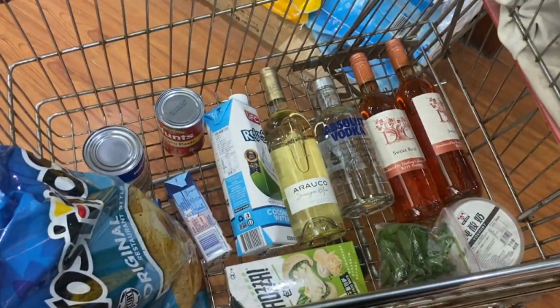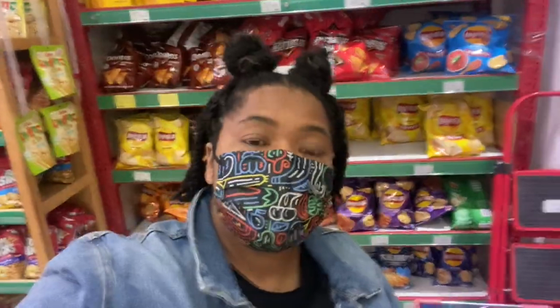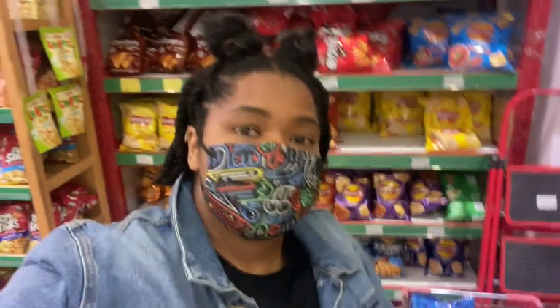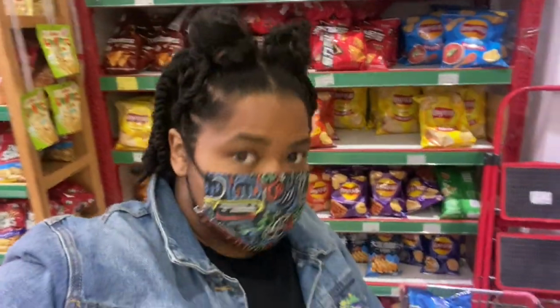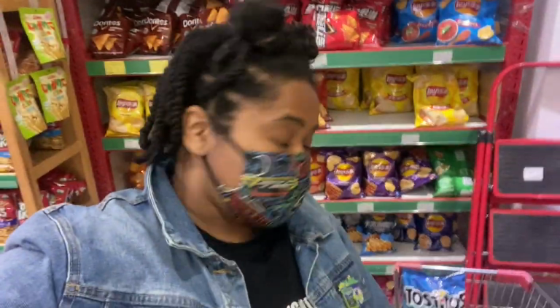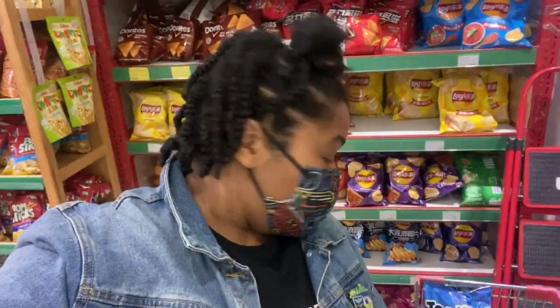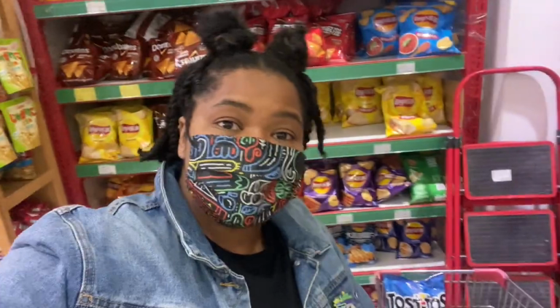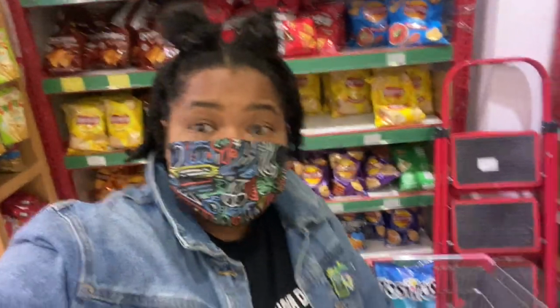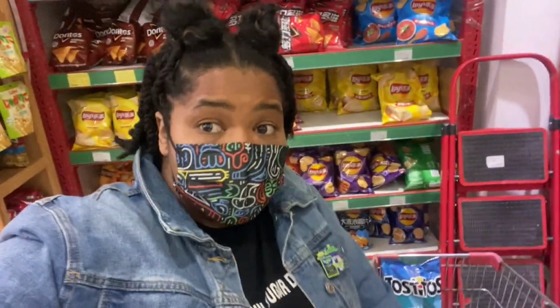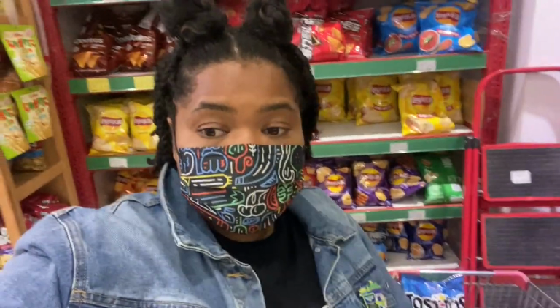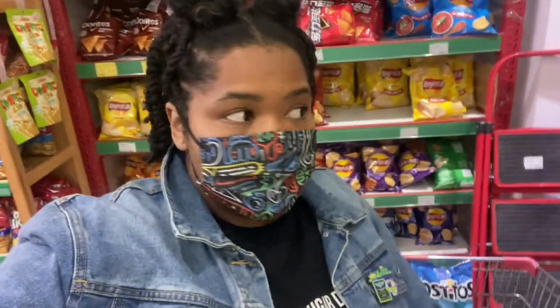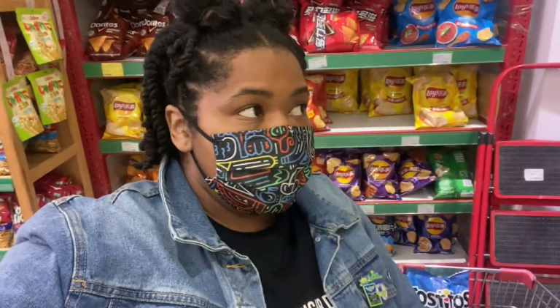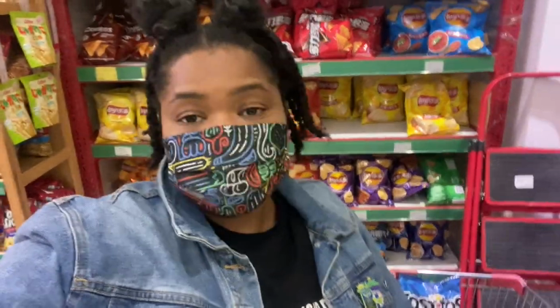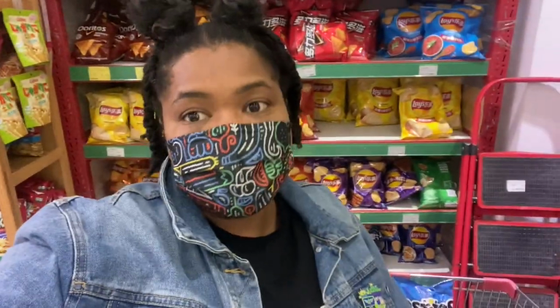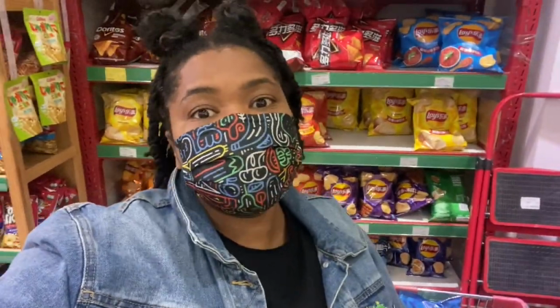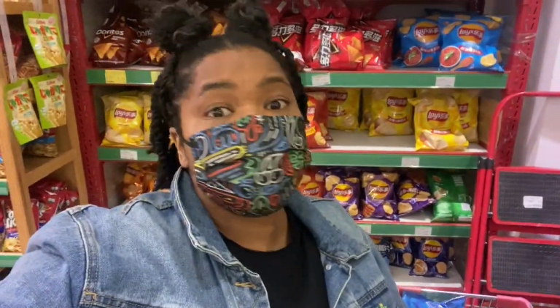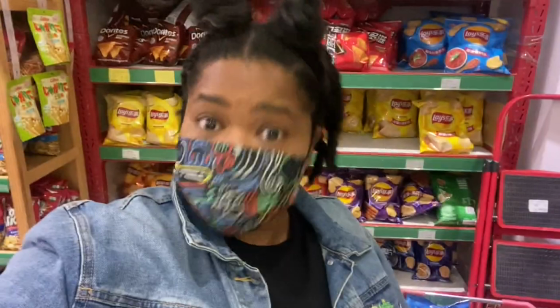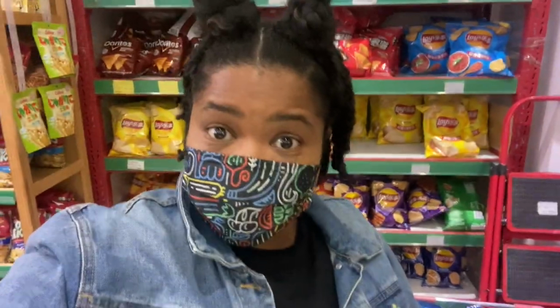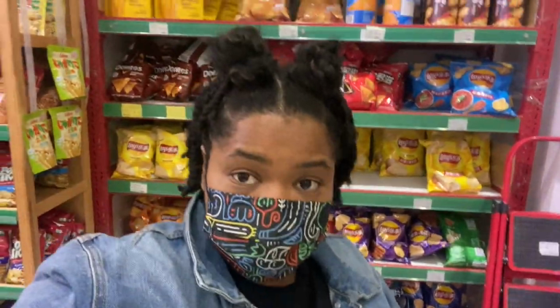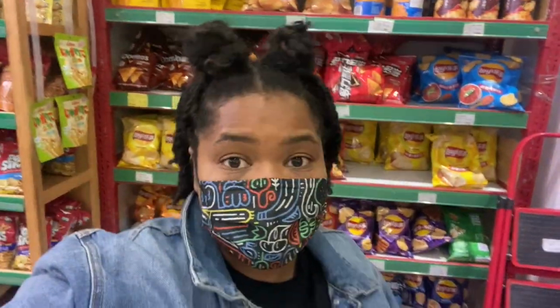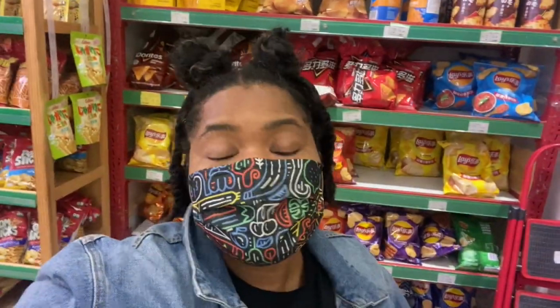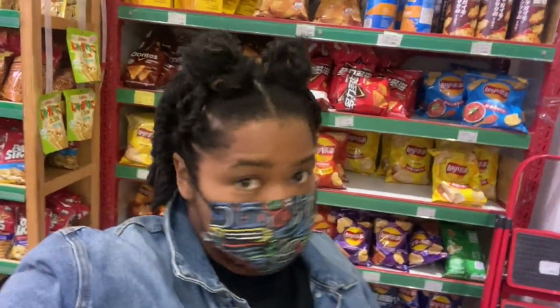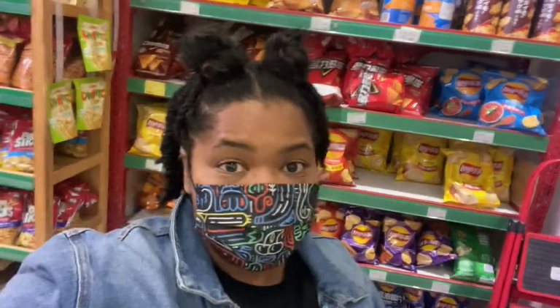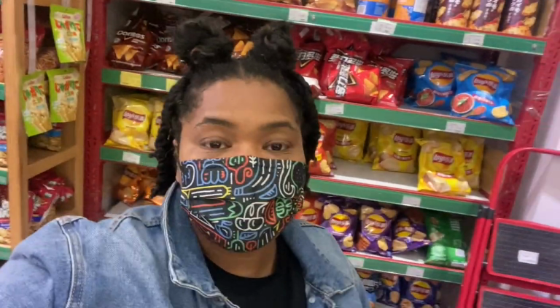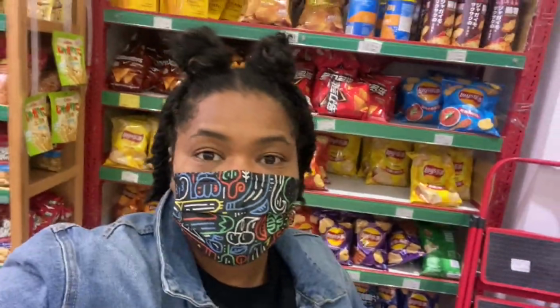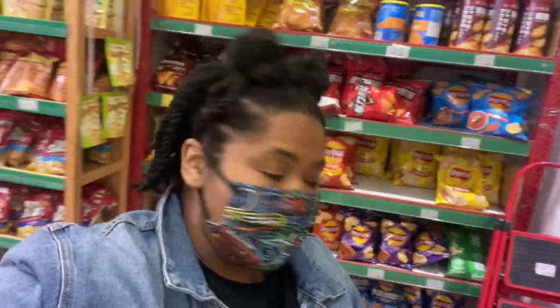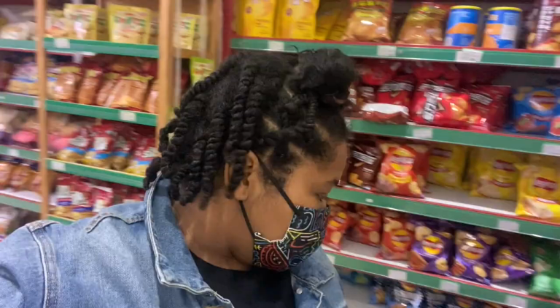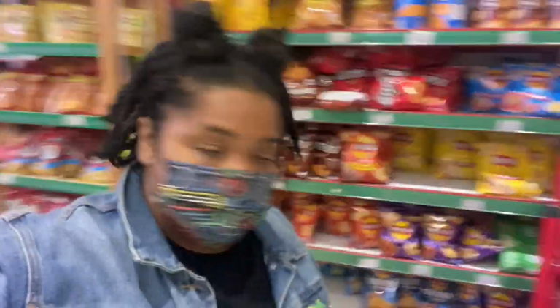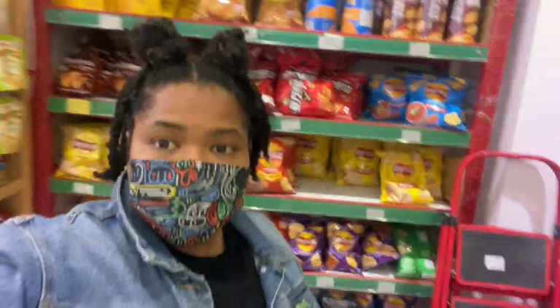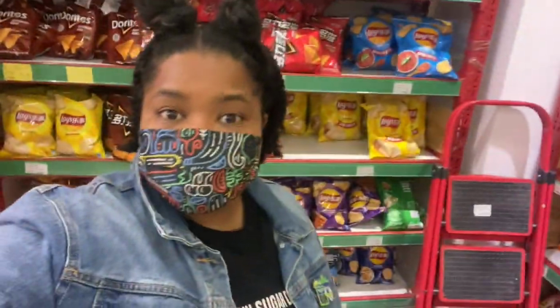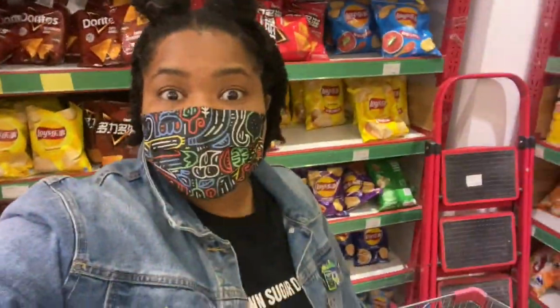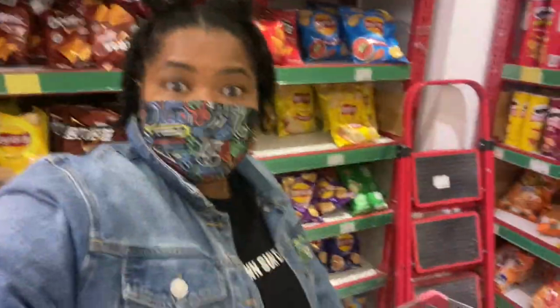I've pretty much got everything I want to buy. I could spend so much money and so much time in this grocery store, but let's go check out and see what my total is.